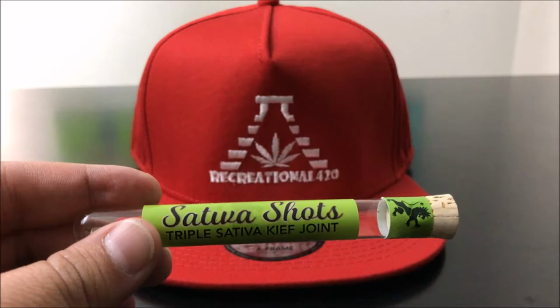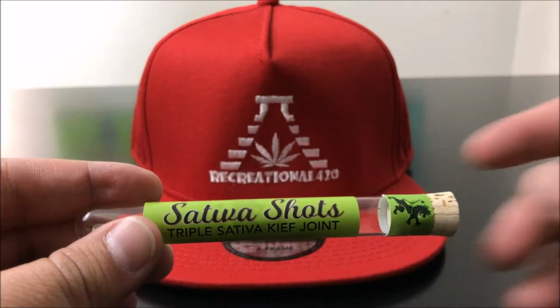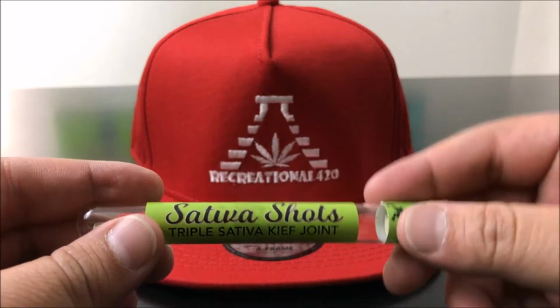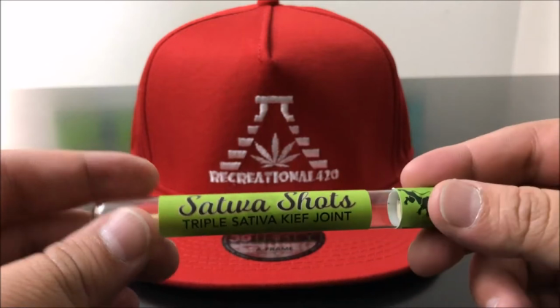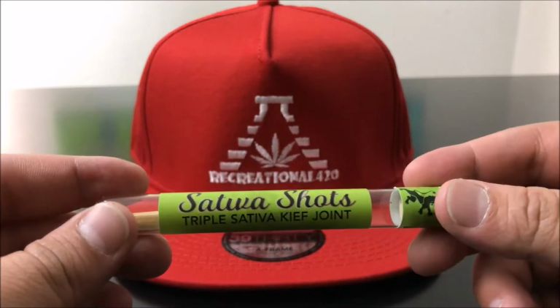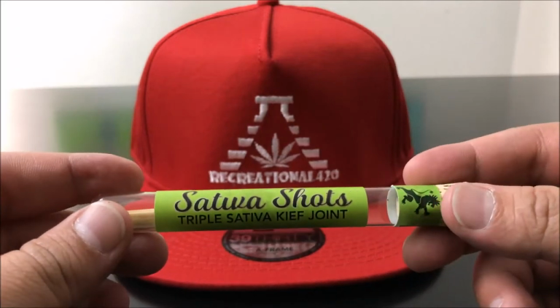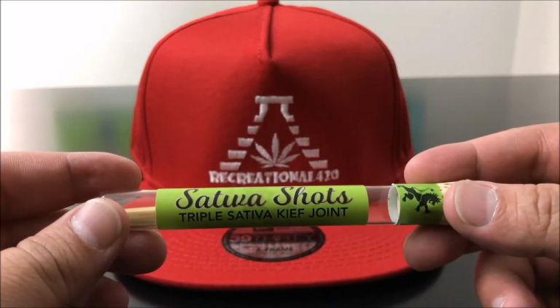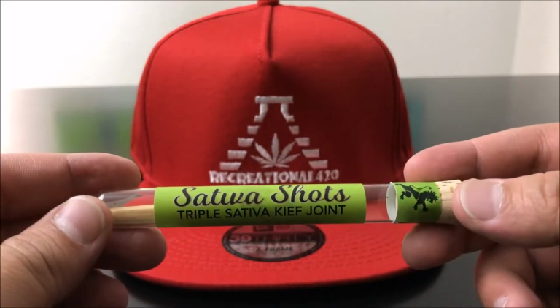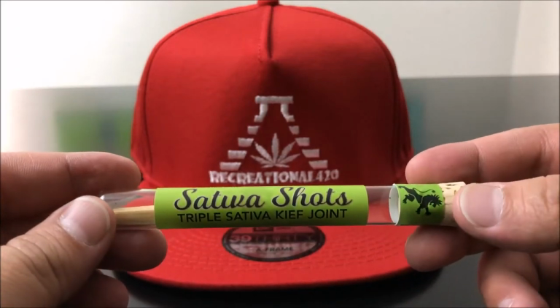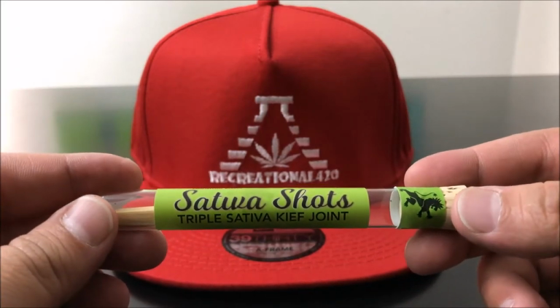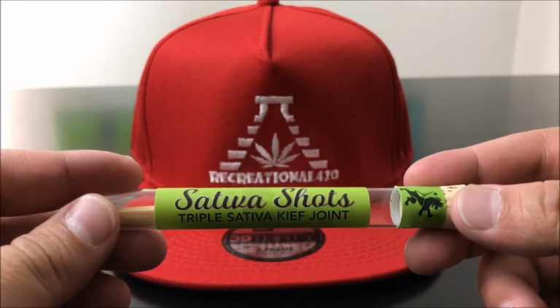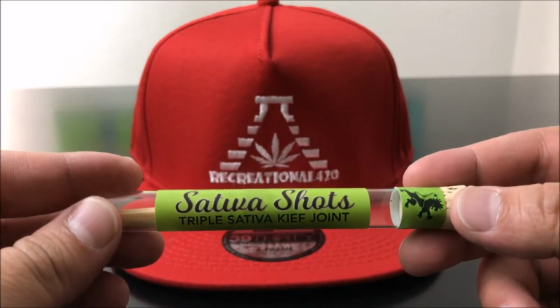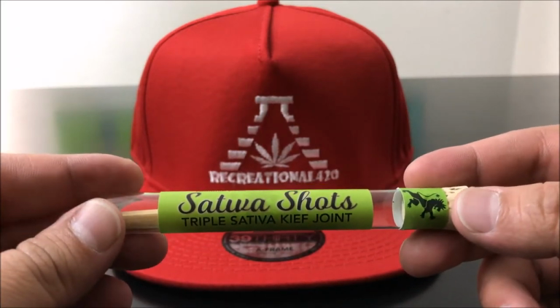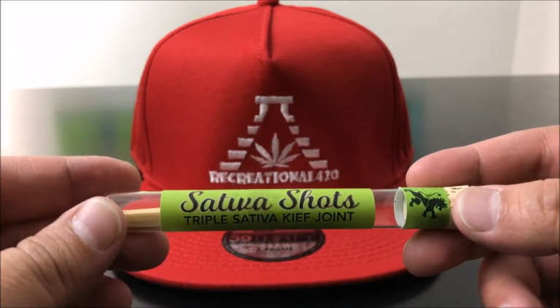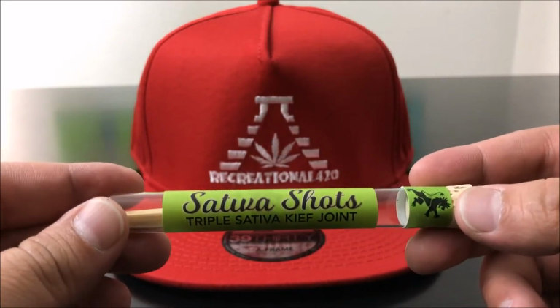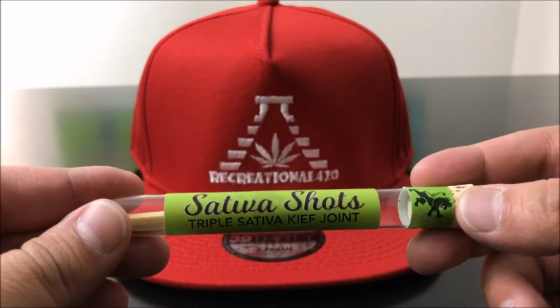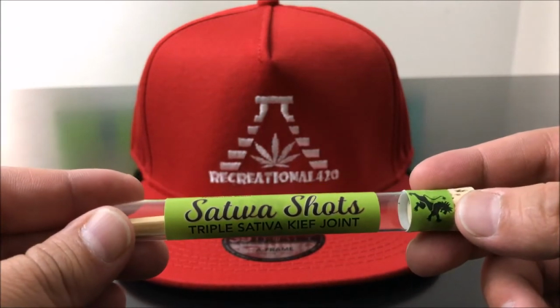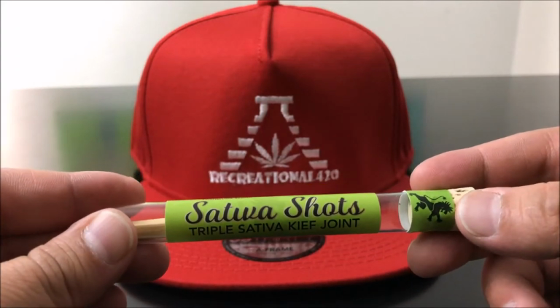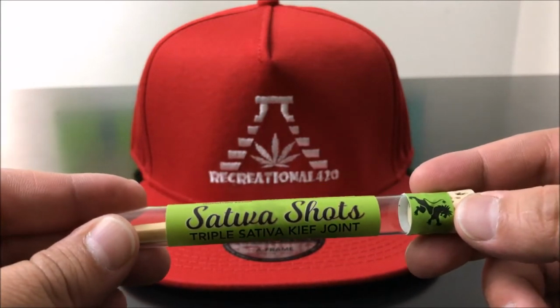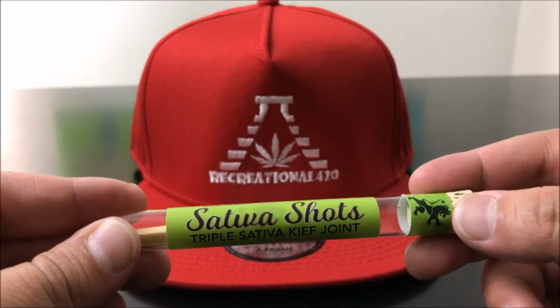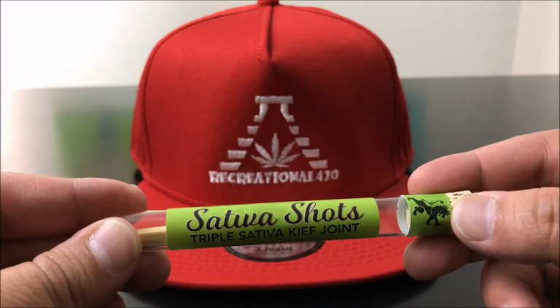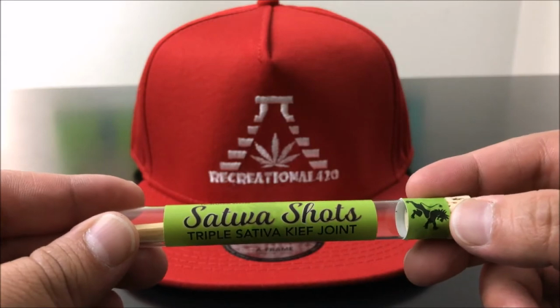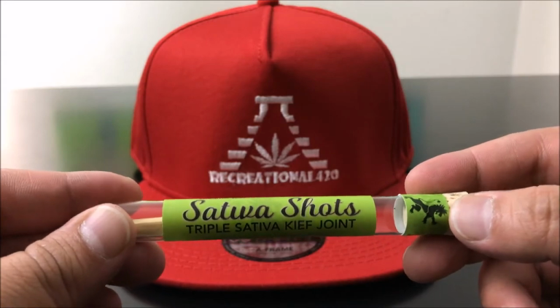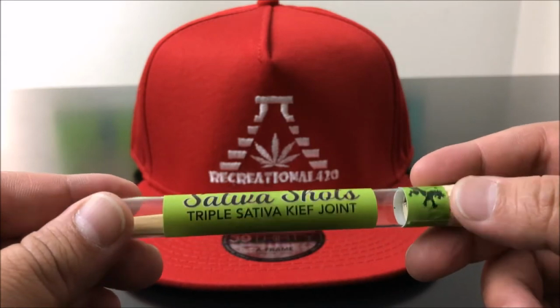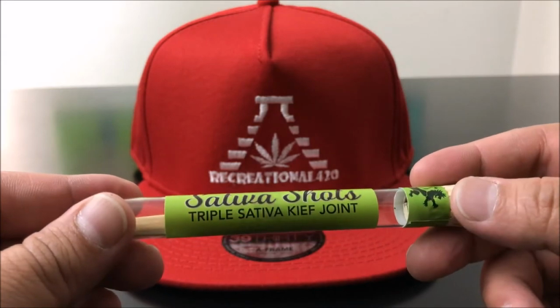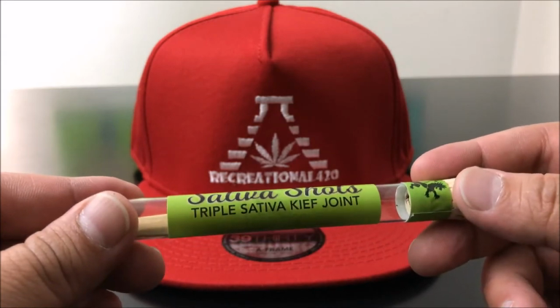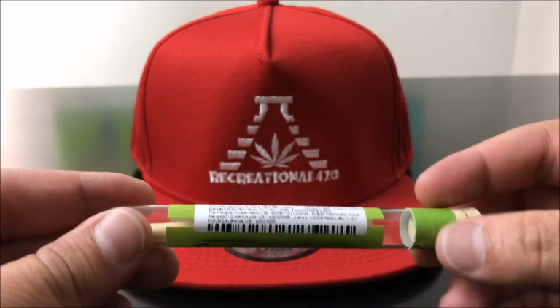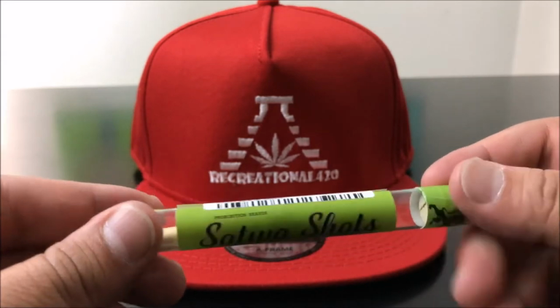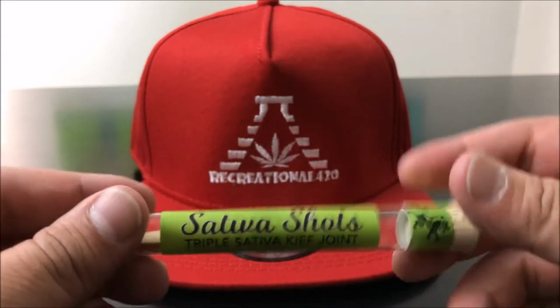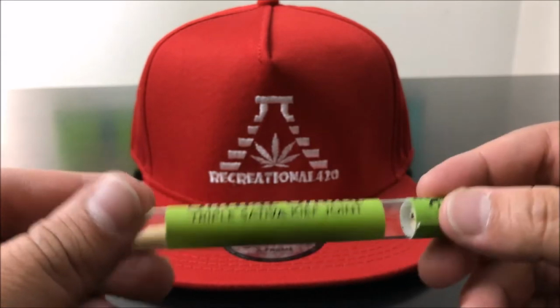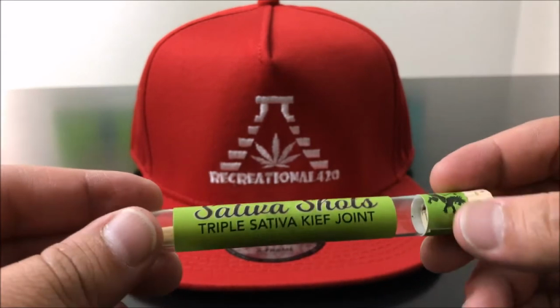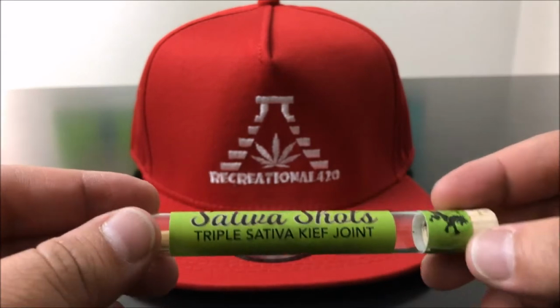Hey guys, what's up? This is Recreational 420, where we give you the most in-depth reviews as efficiently as possible. With that, let's hop right into it.